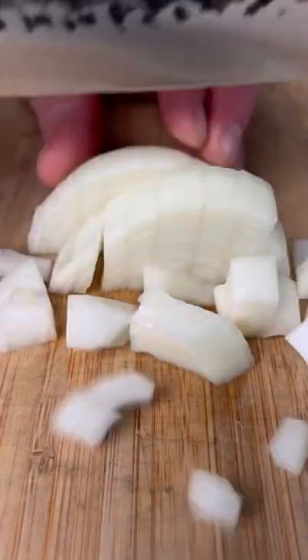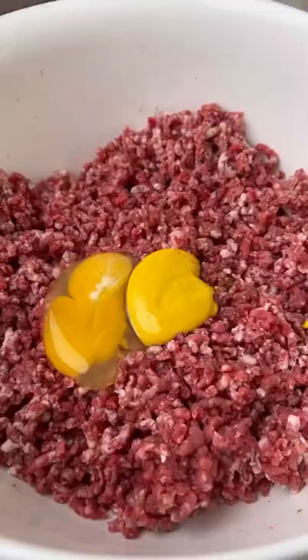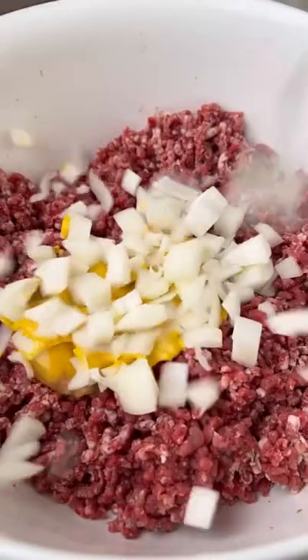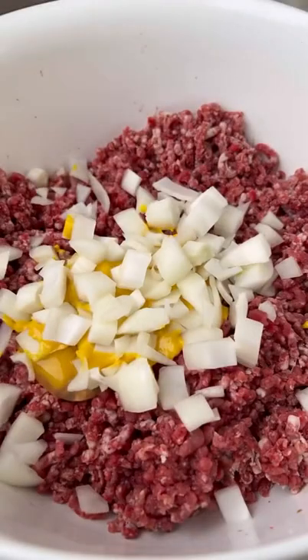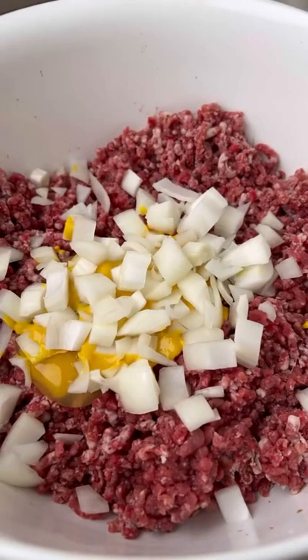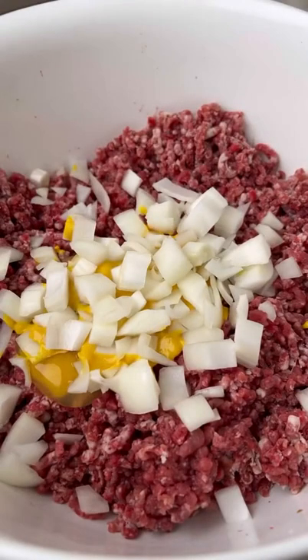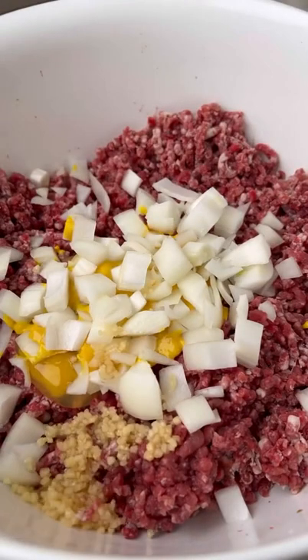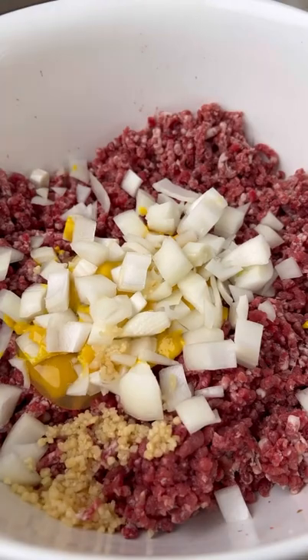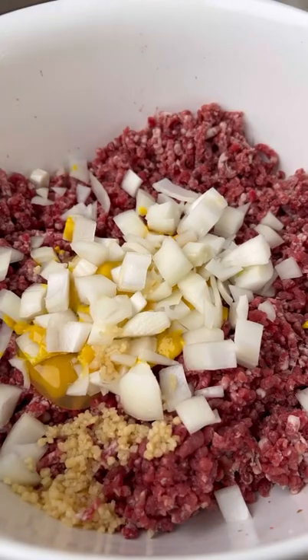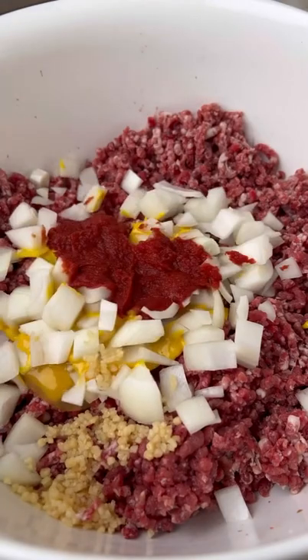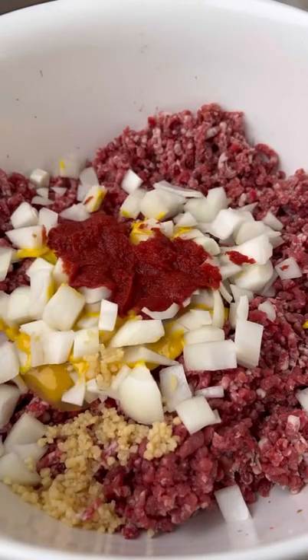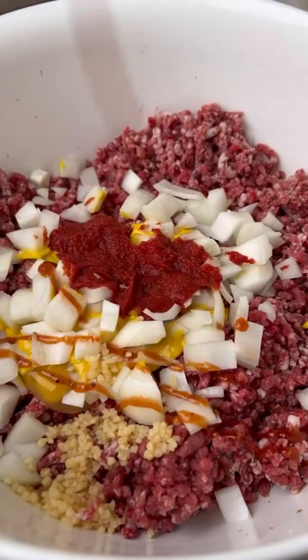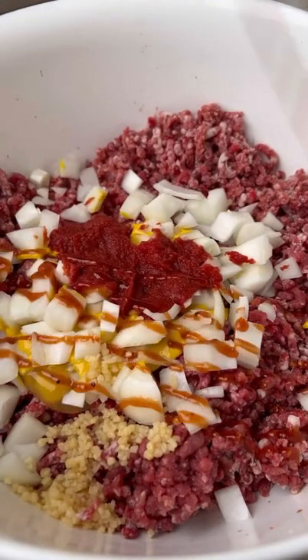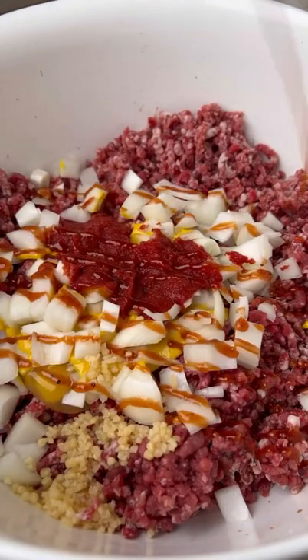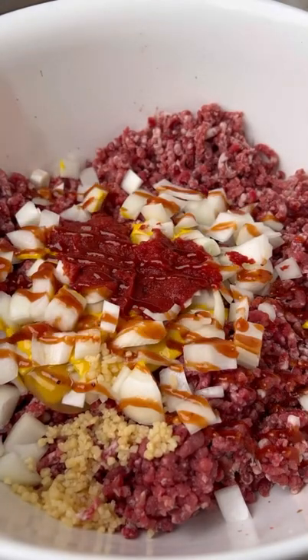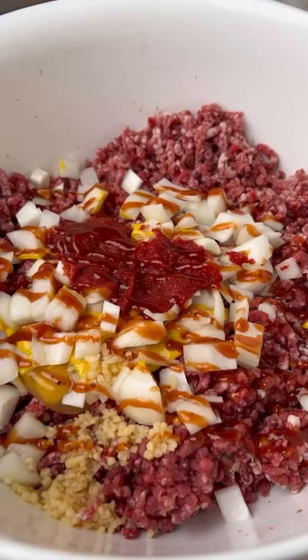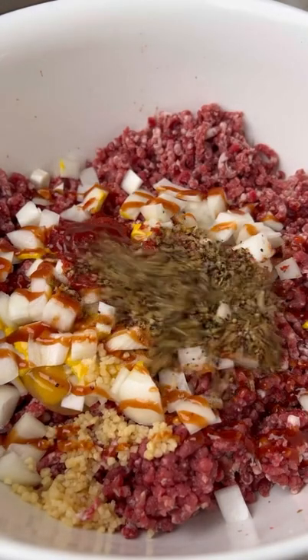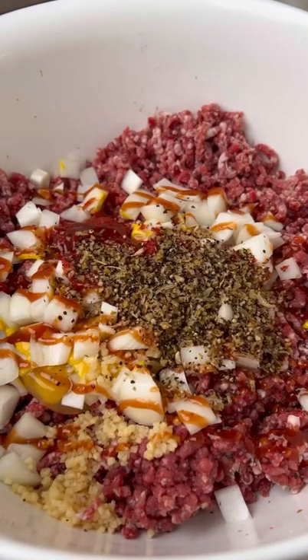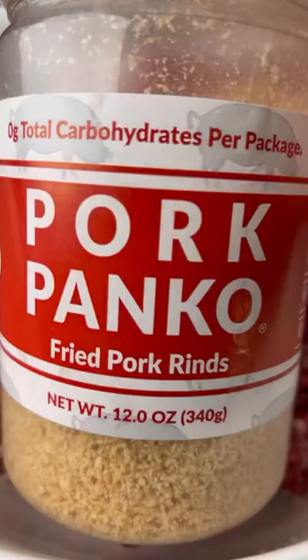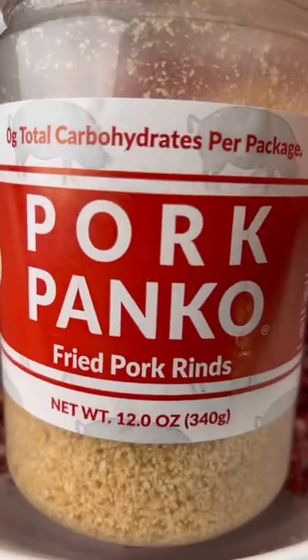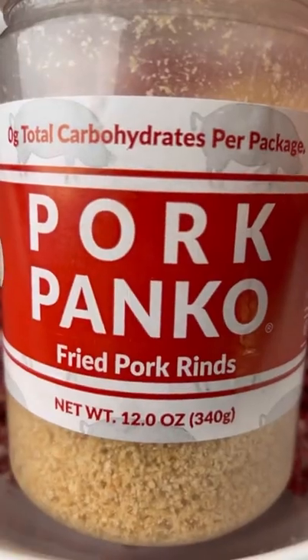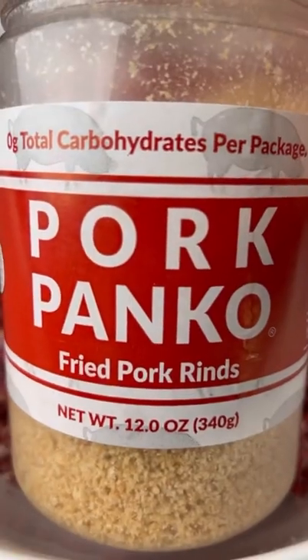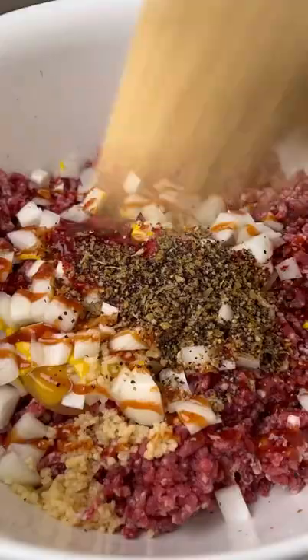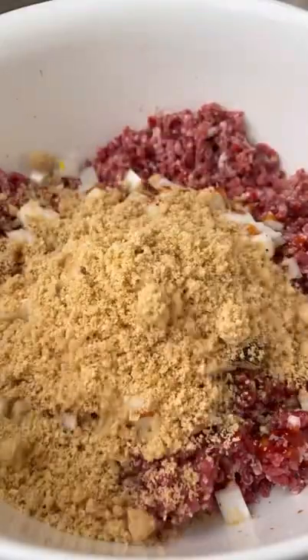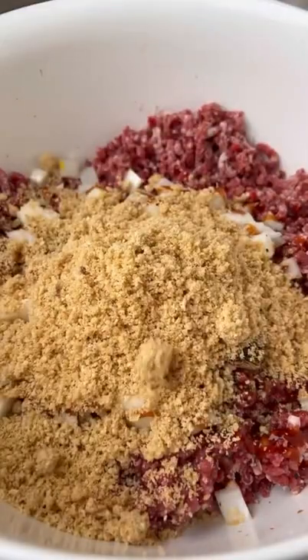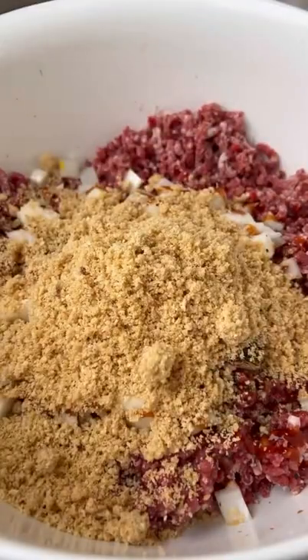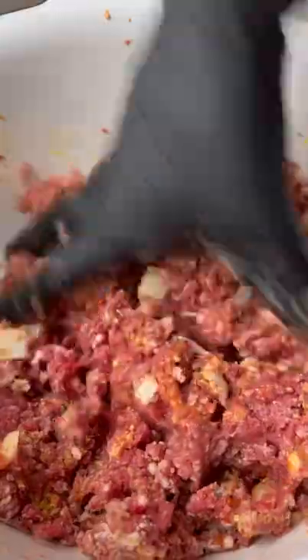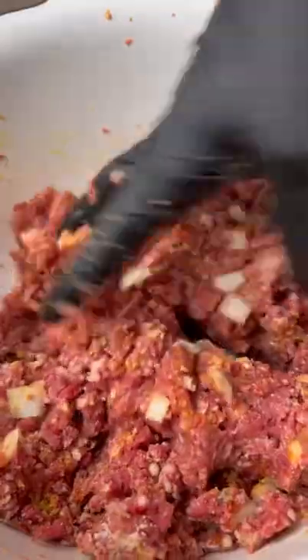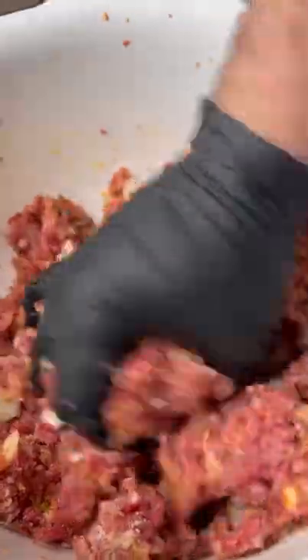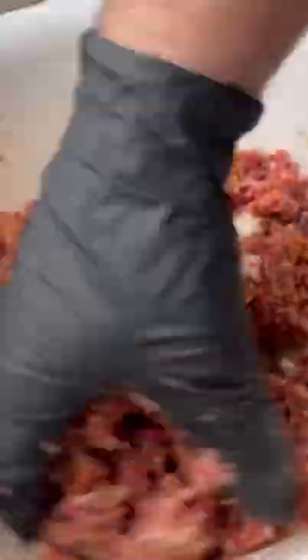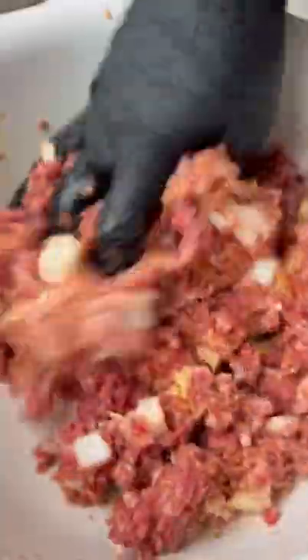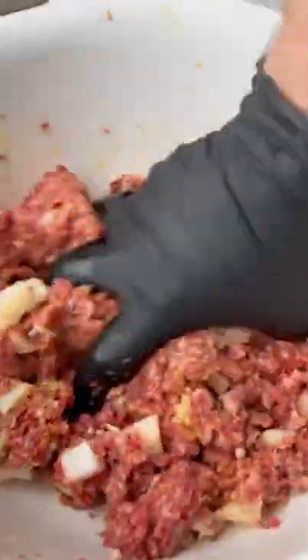Chop up half an onion, toss it in with minced garlic, tomato paste, barbecue sauce, and seasoning. Add in pork panko for extra flavor and to help thicken it up.